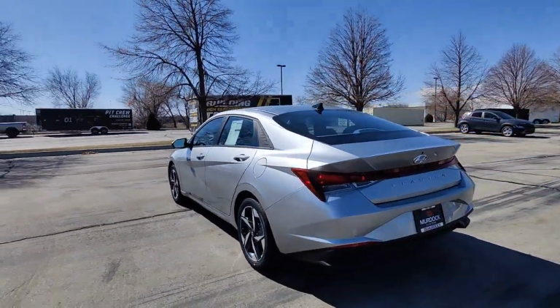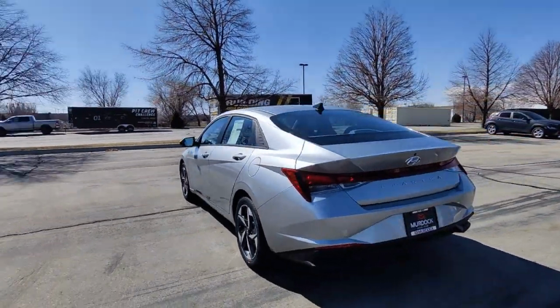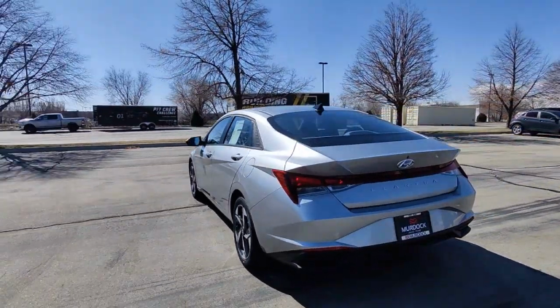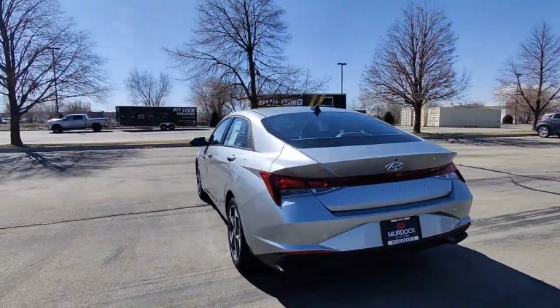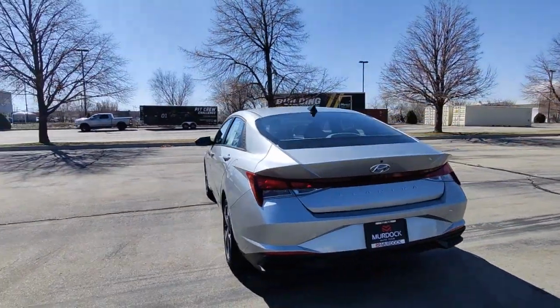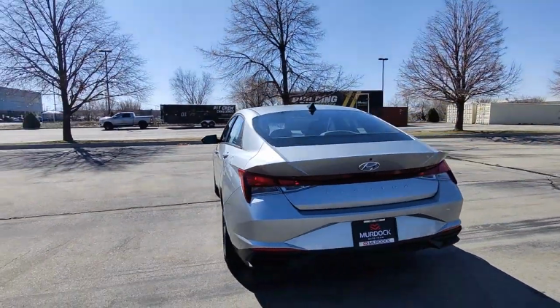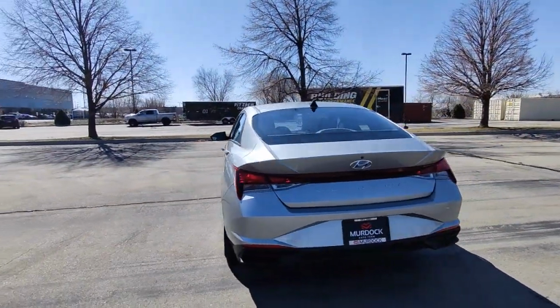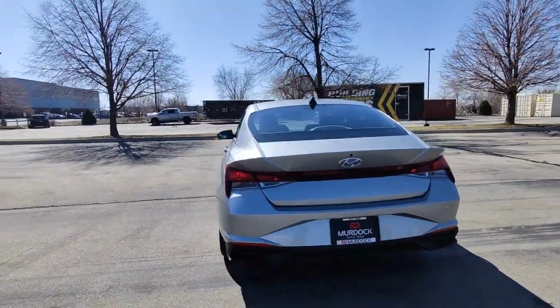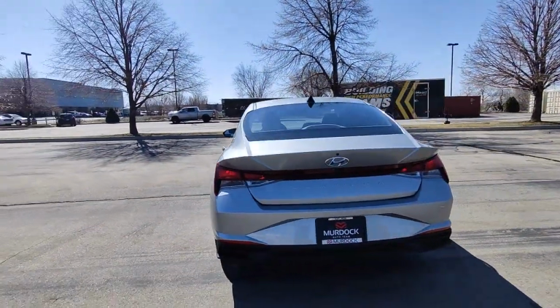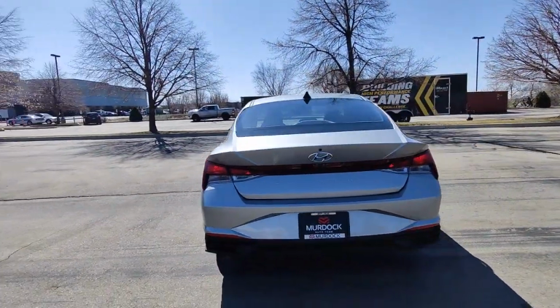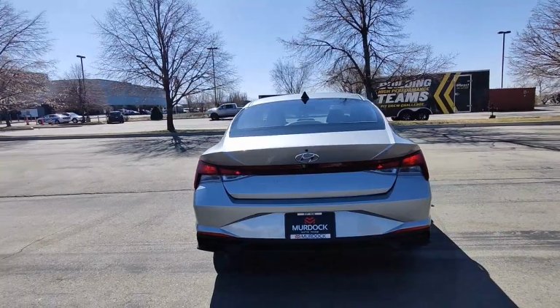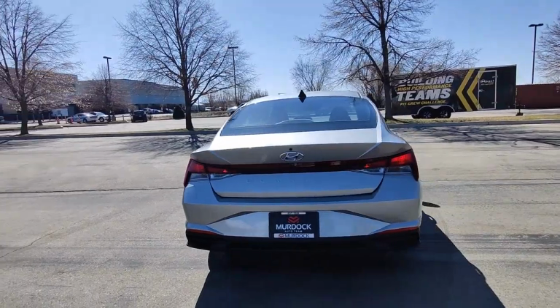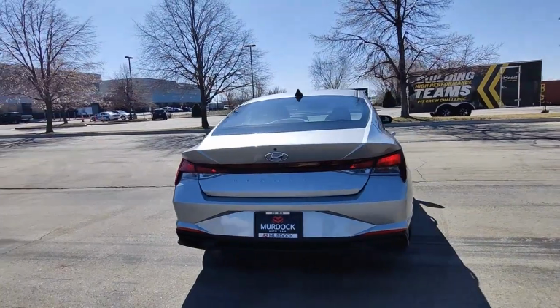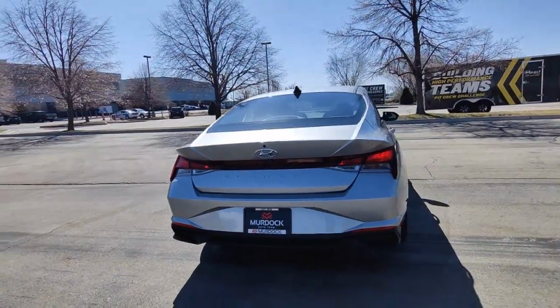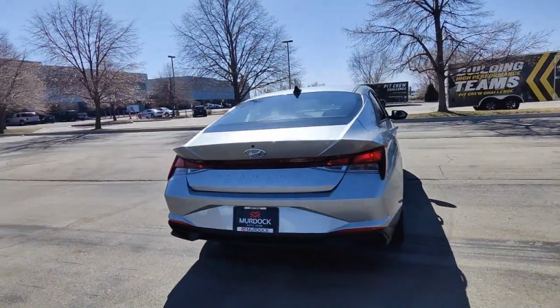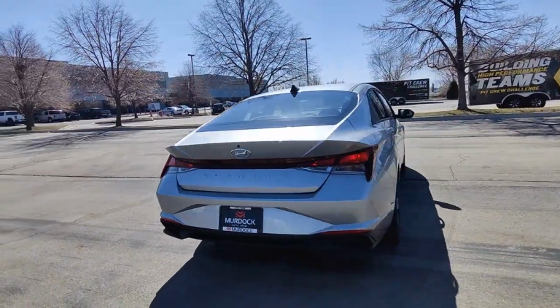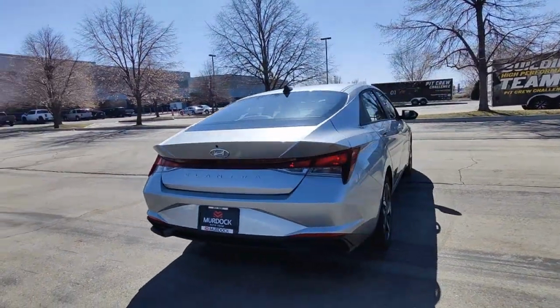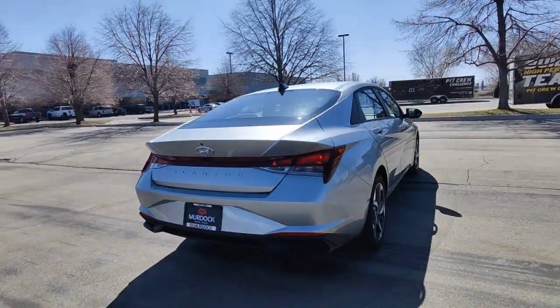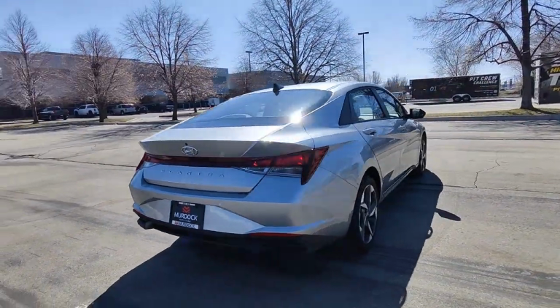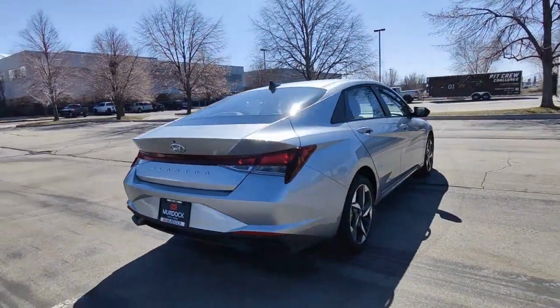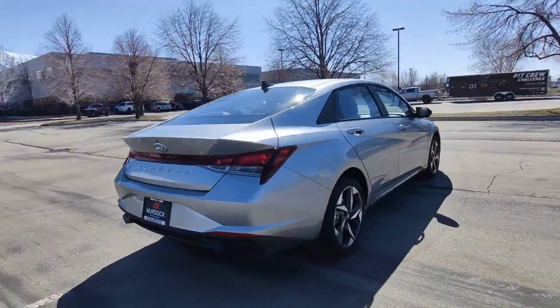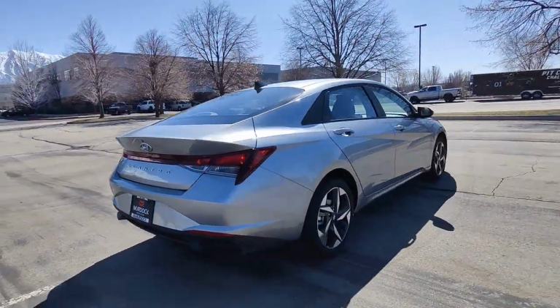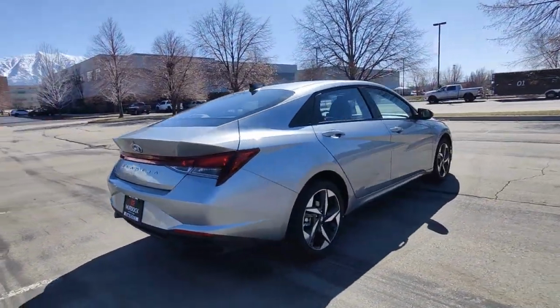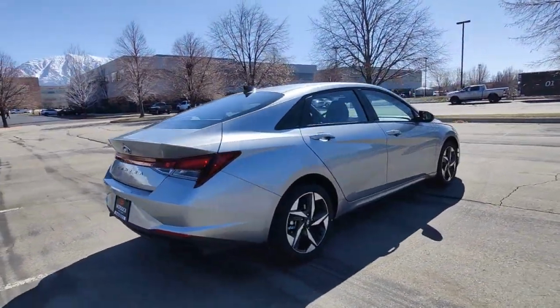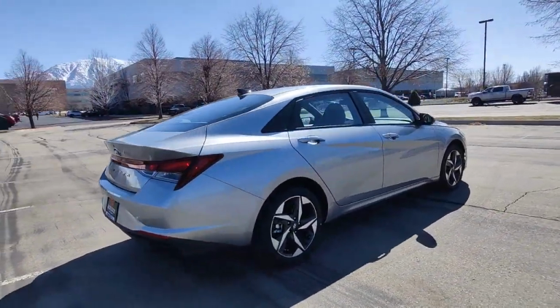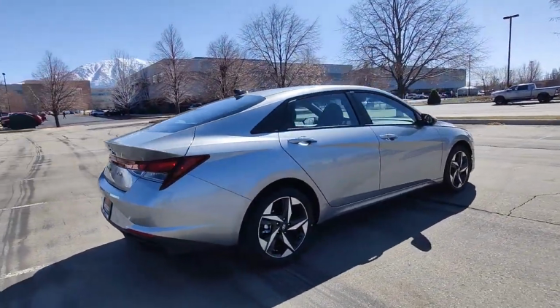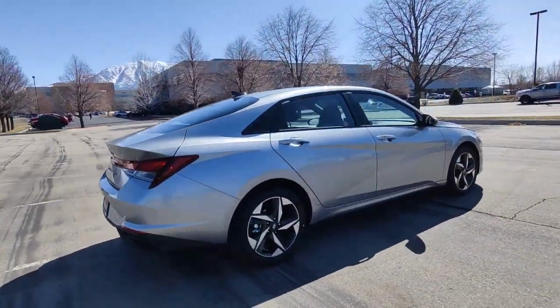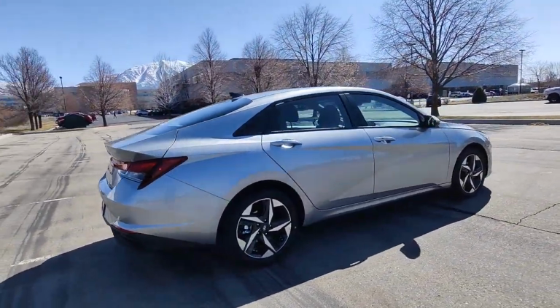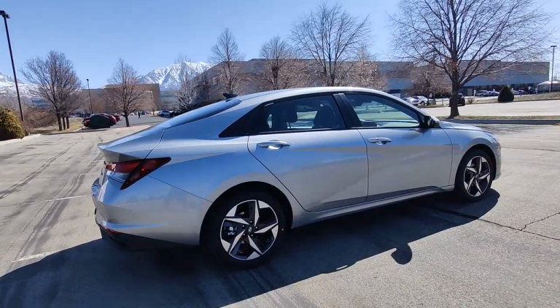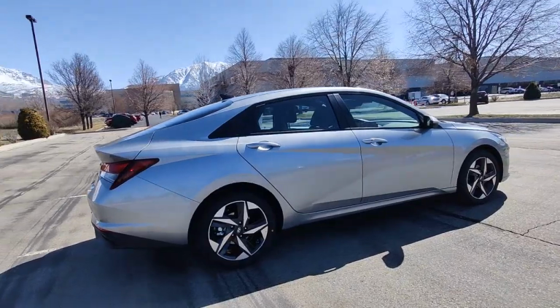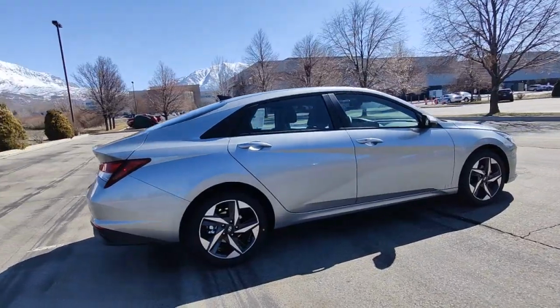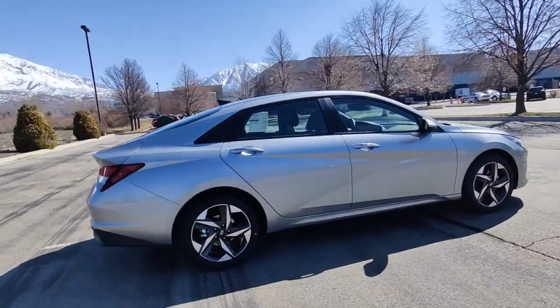From its sculpted modern looks to its refined ride and tech-savvy approach to safety and infotainment, this compact sedan represents an exceptional value.